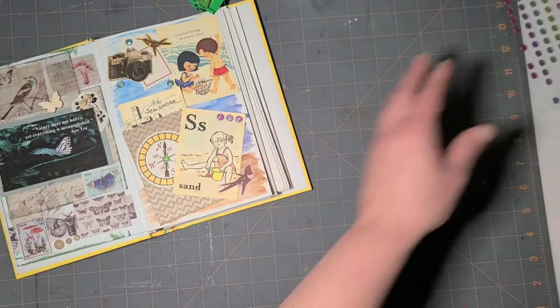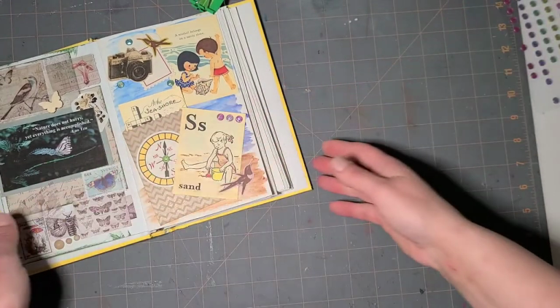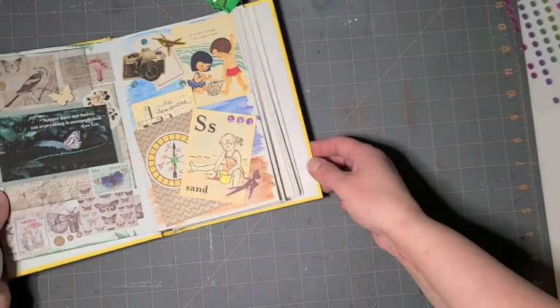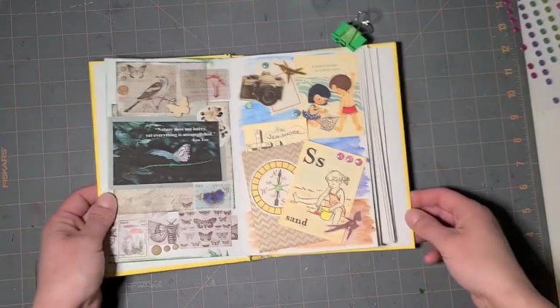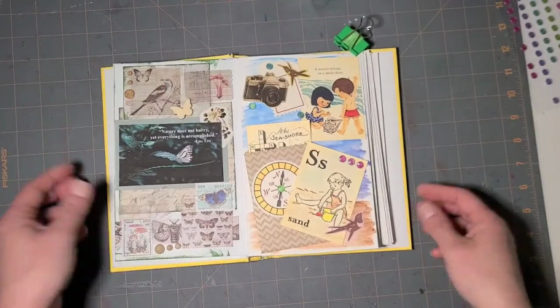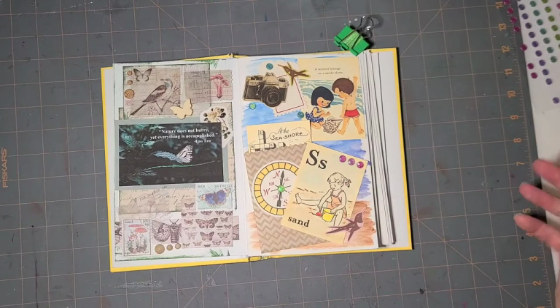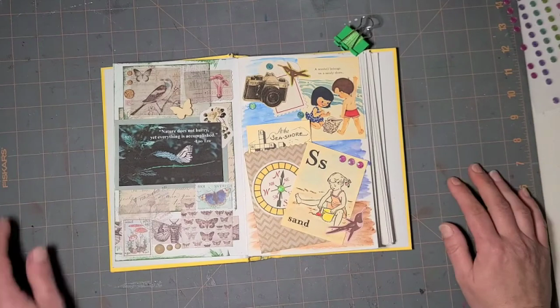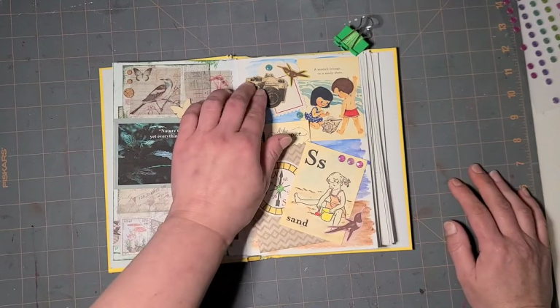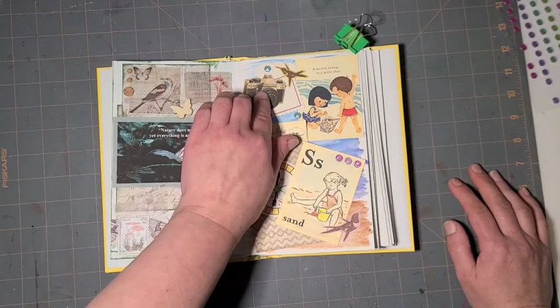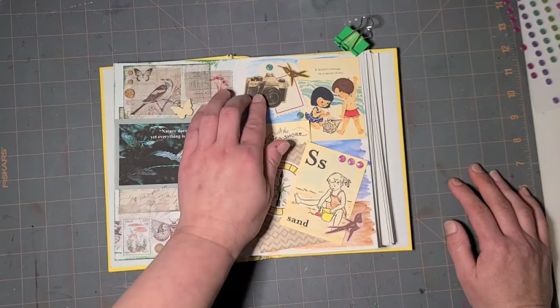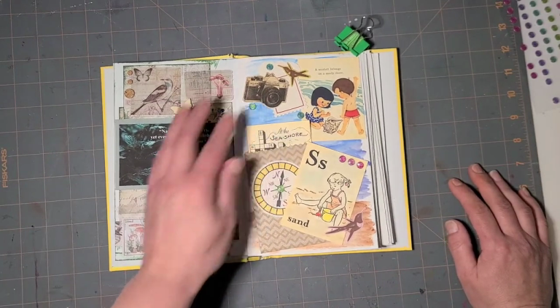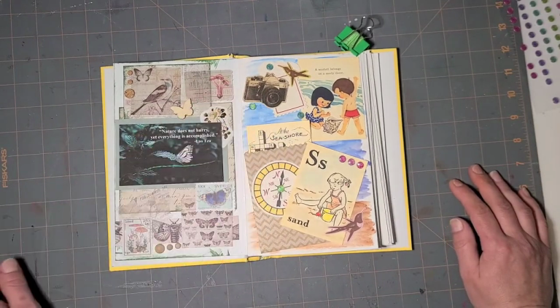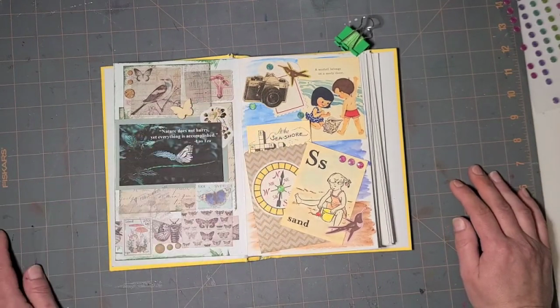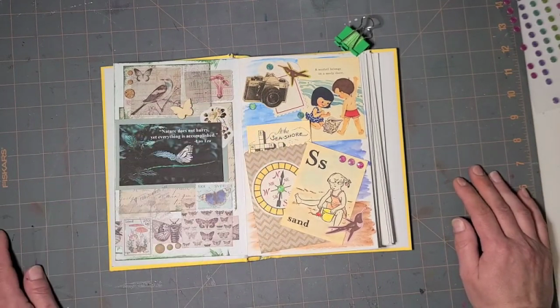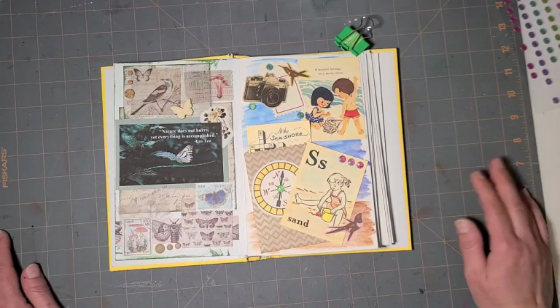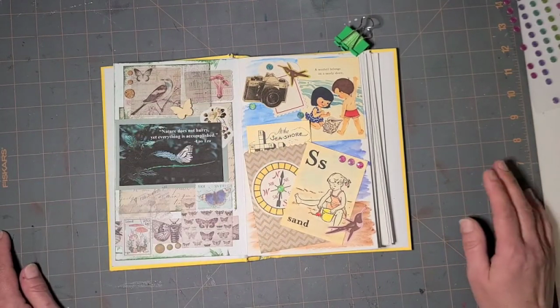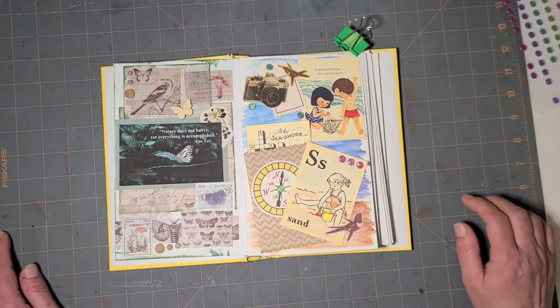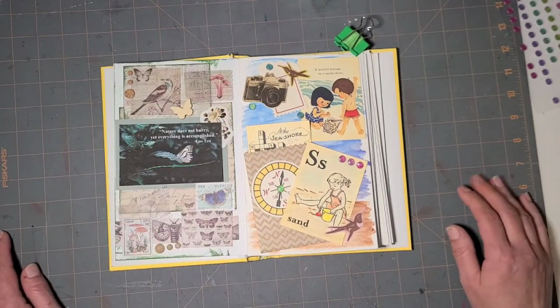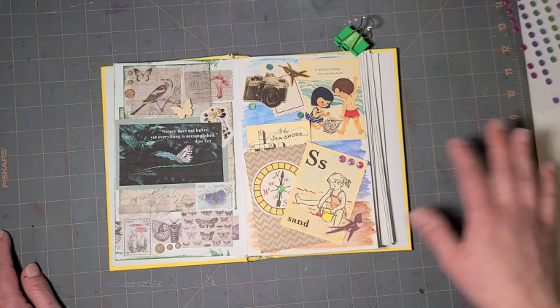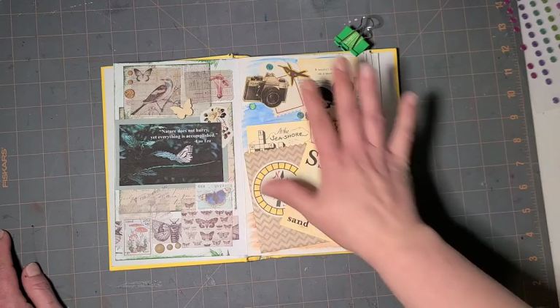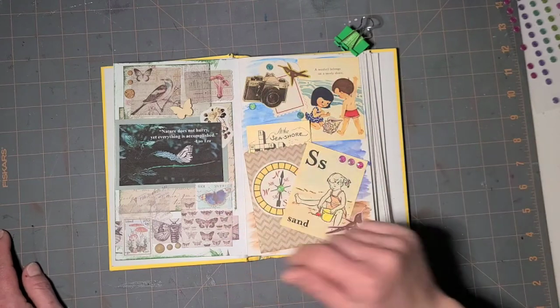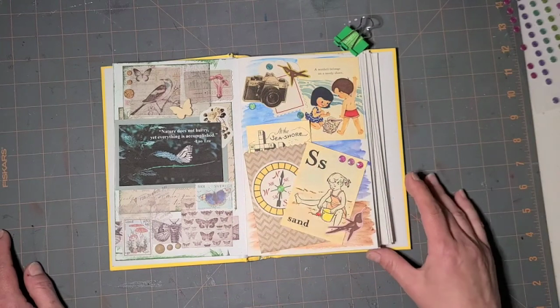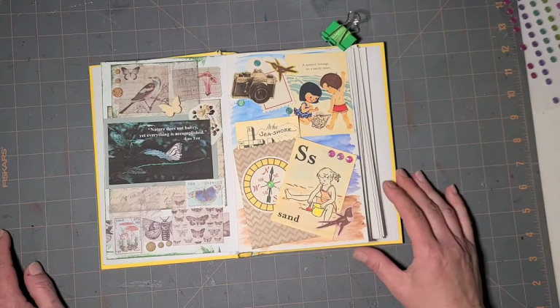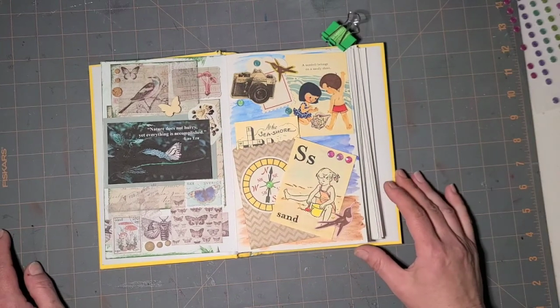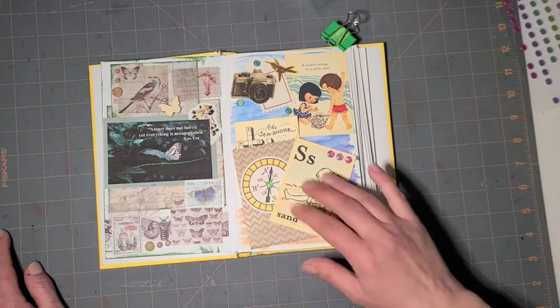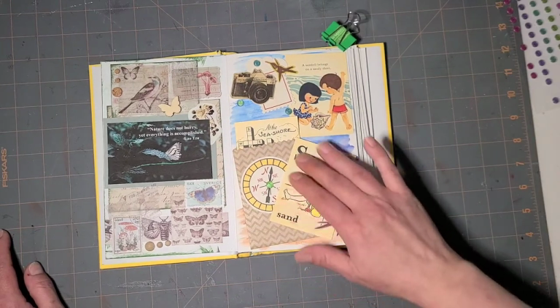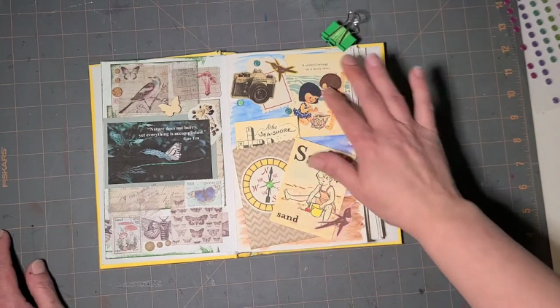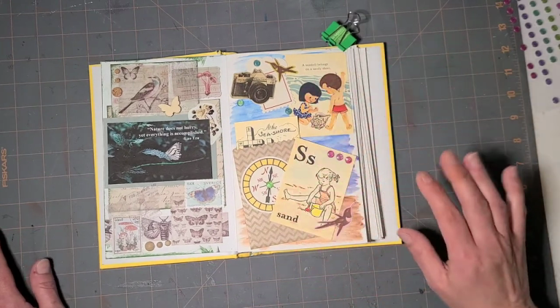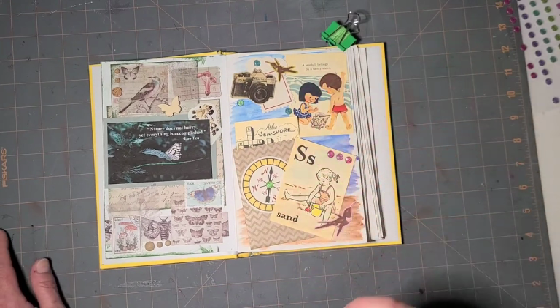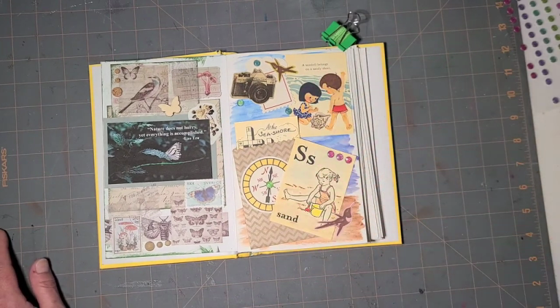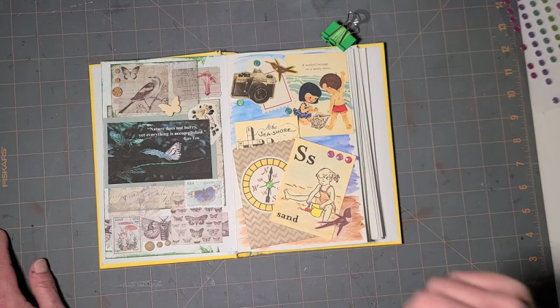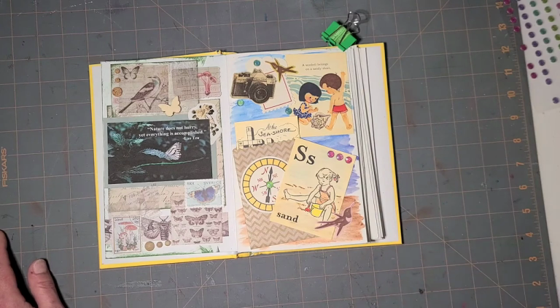That's going to be it for this one — super quick and easy. I think it's really cute though. This makes me happy. These little vintage book pages make me super happy.